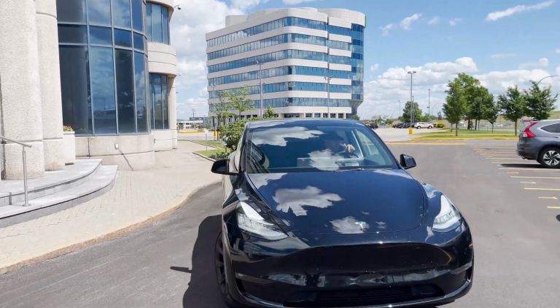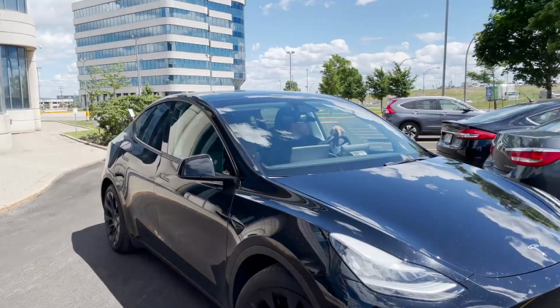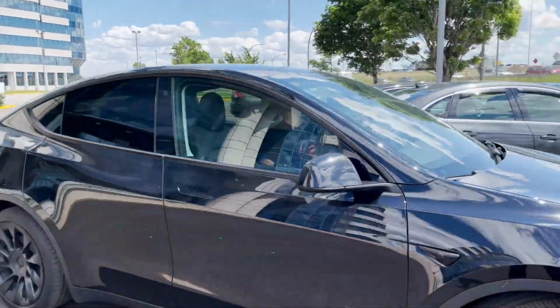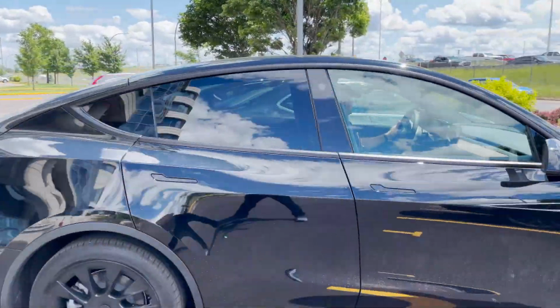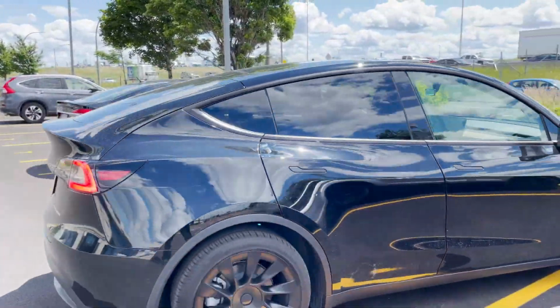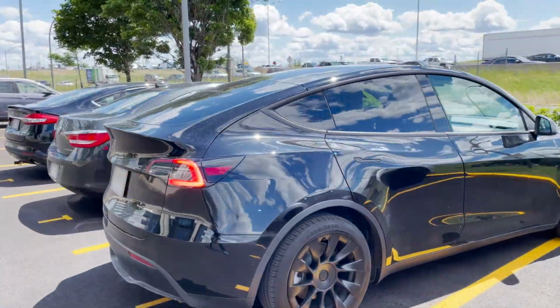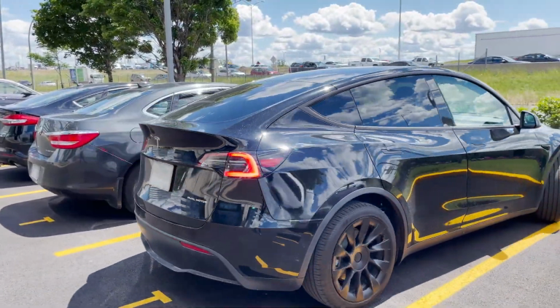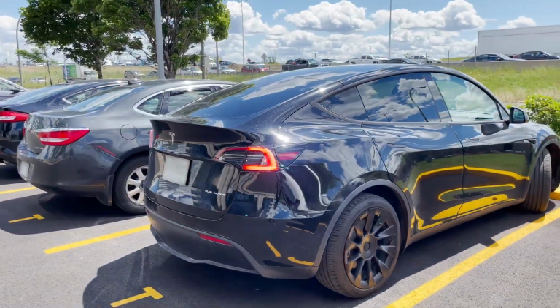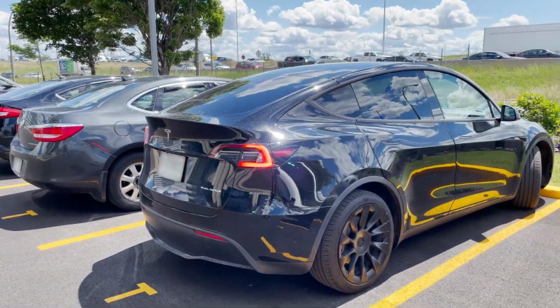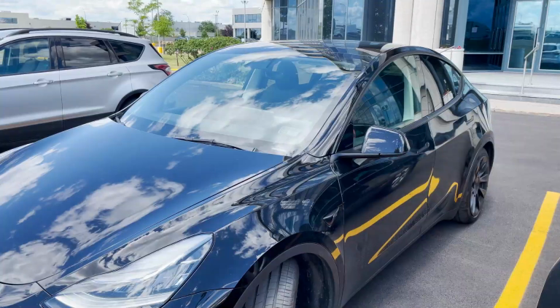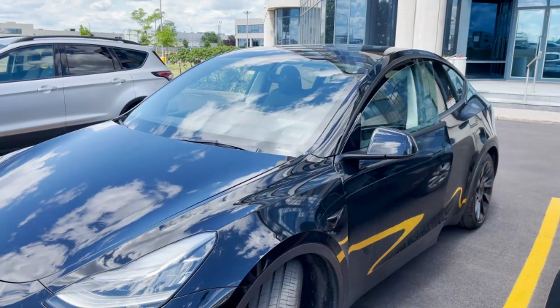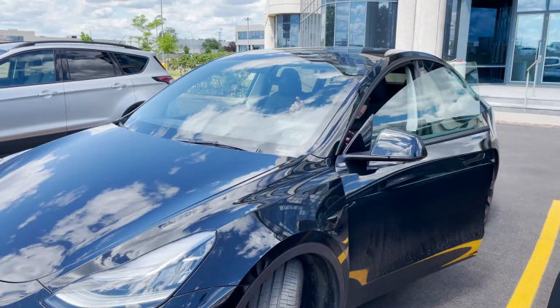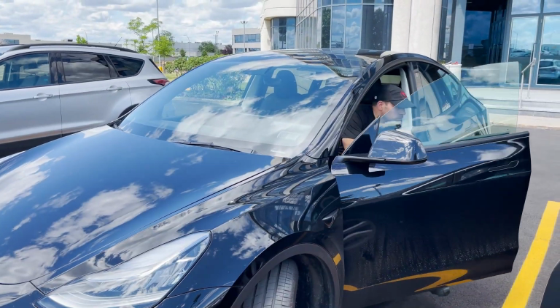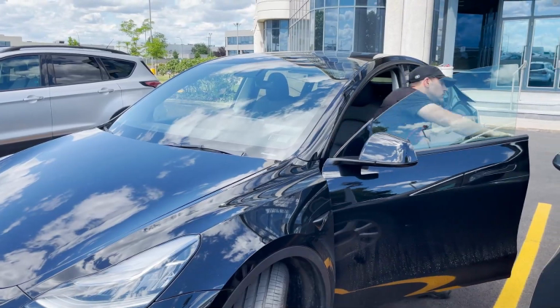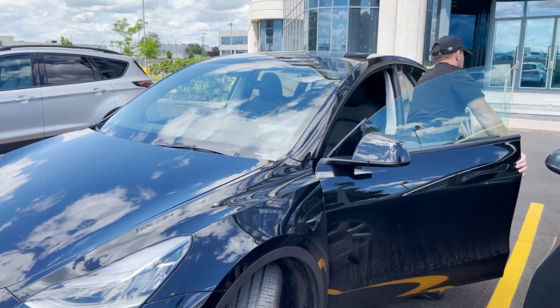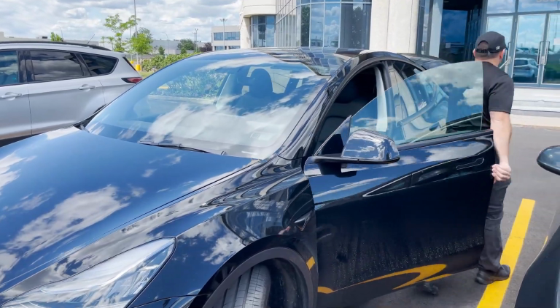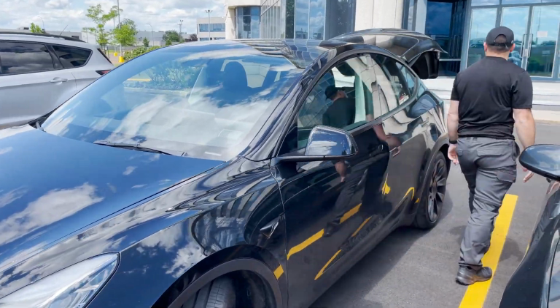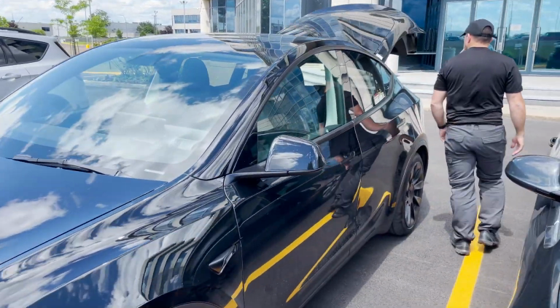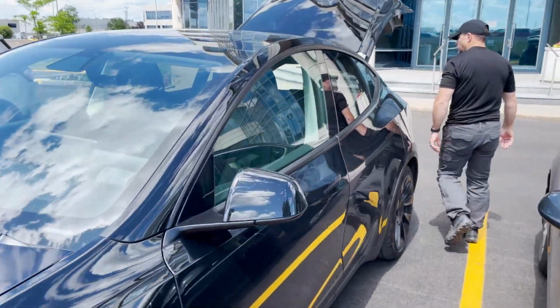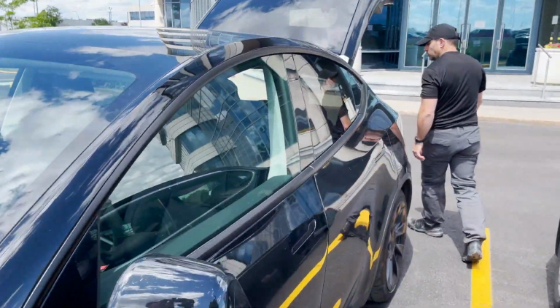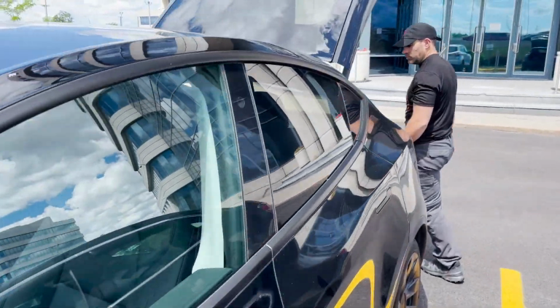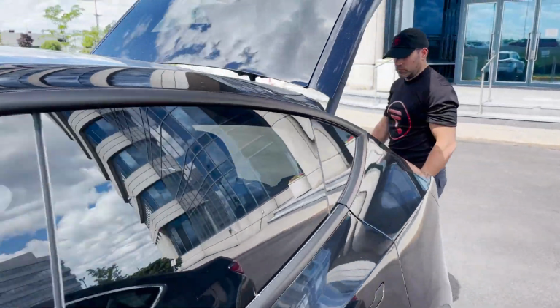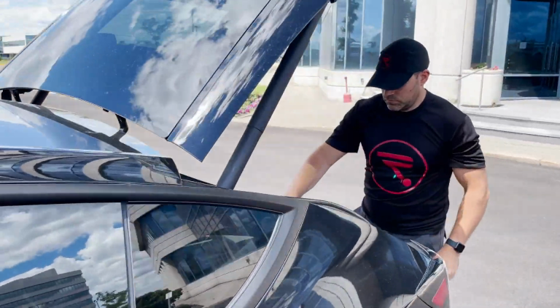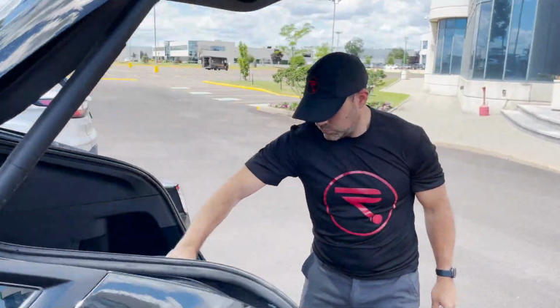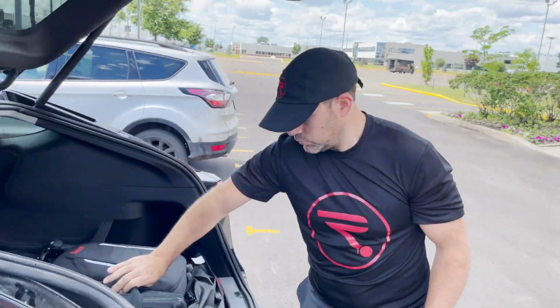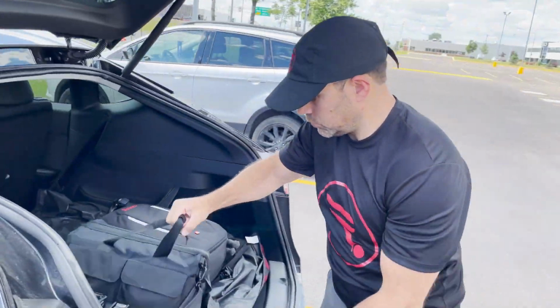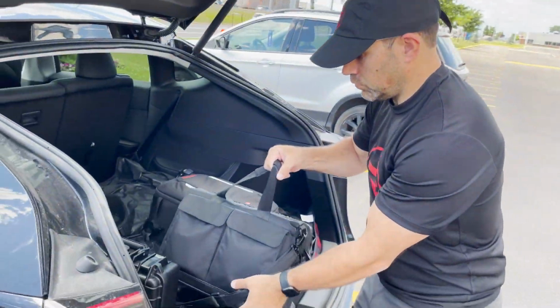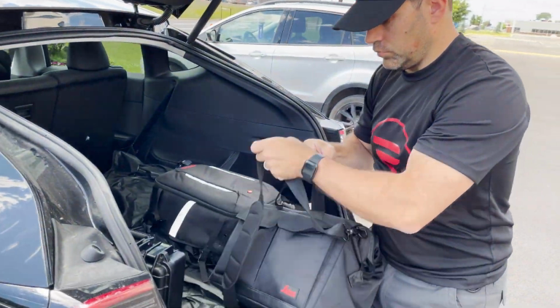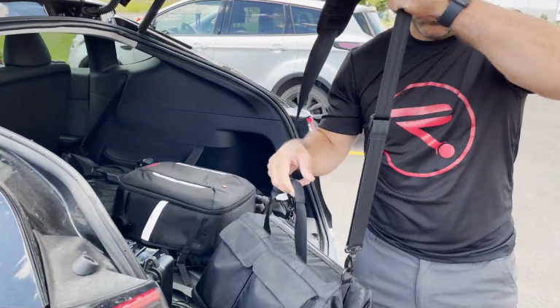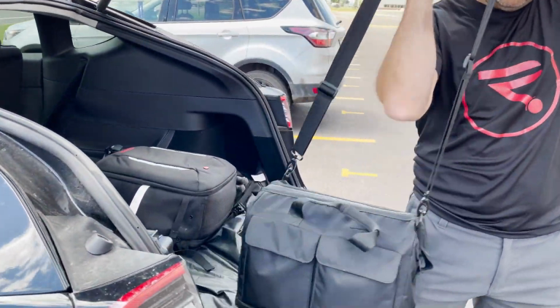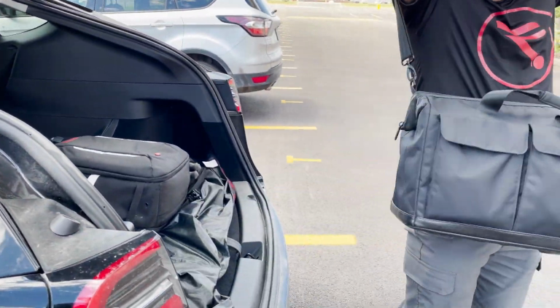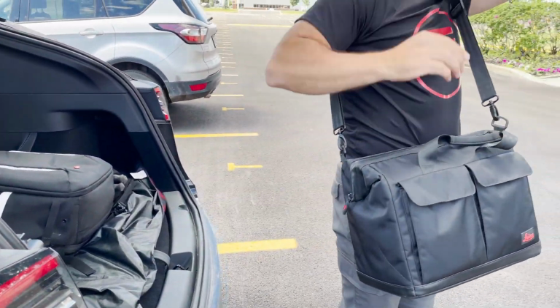The BLK2GO will allow you to rapidly create an accurate 3D map of an area, whether it be an indoor or an outdoor environment. The speed with which you can map an area with the BLK2GO is unparalleled, because all you have to do is walk around the site.